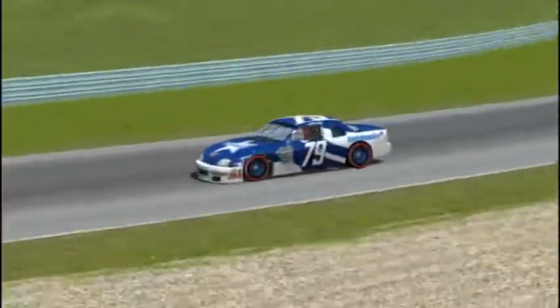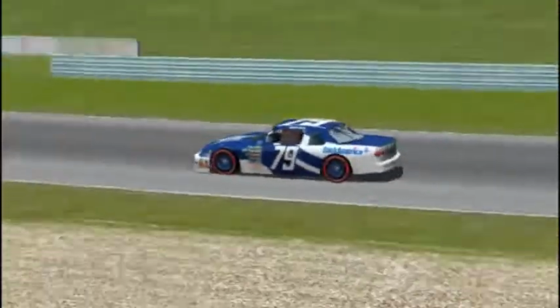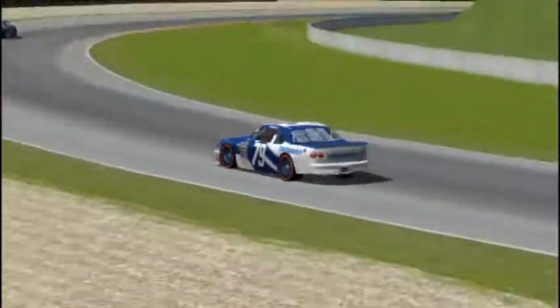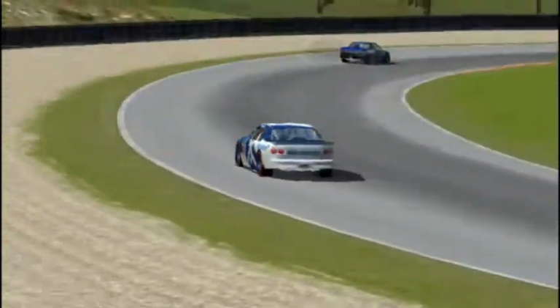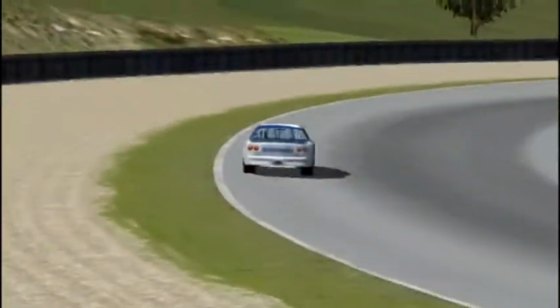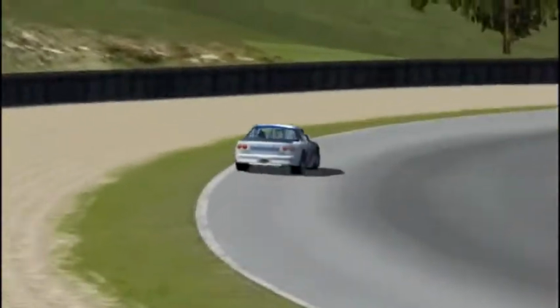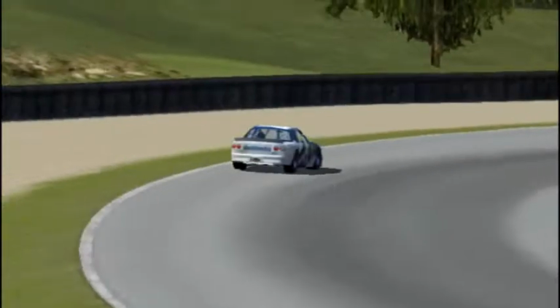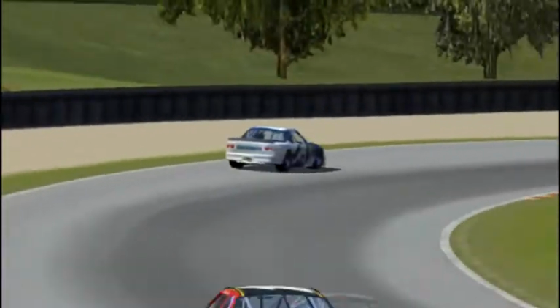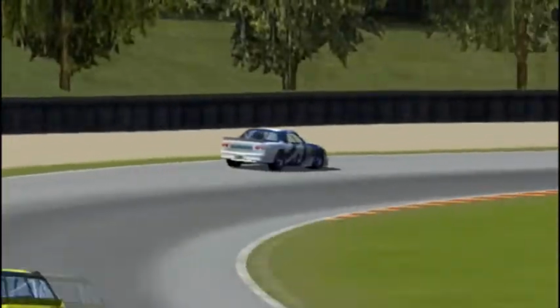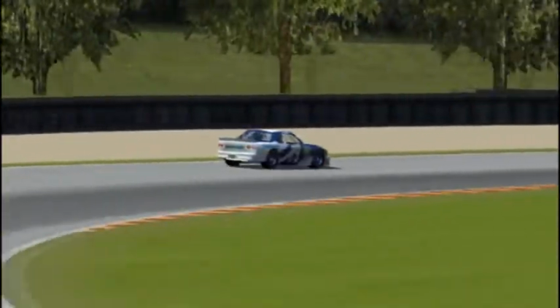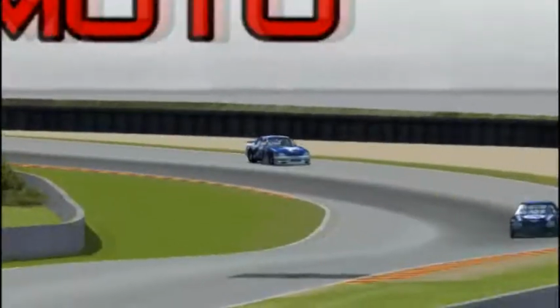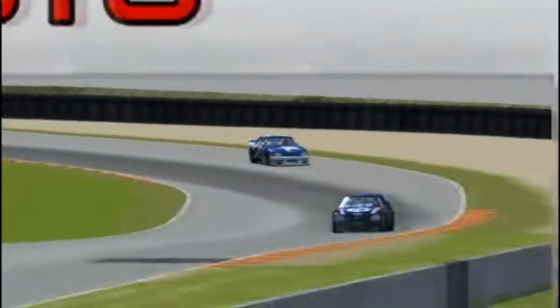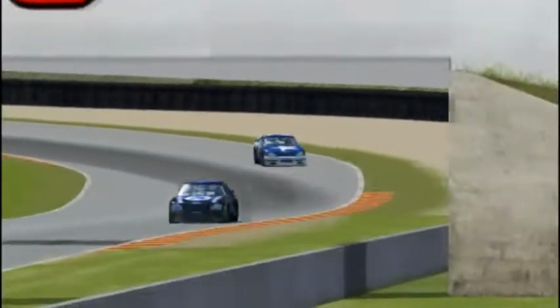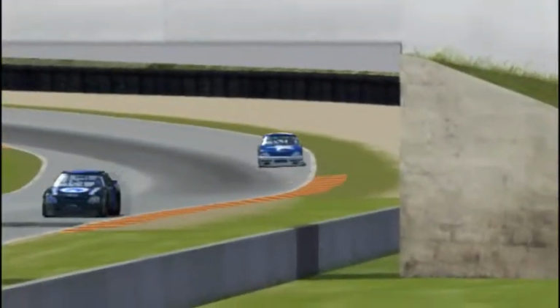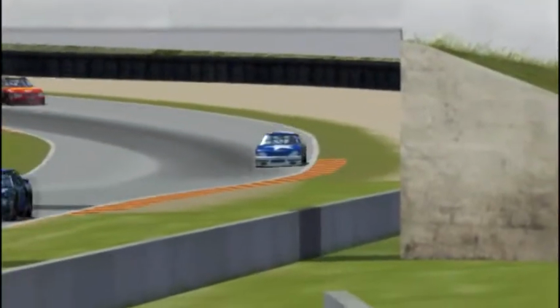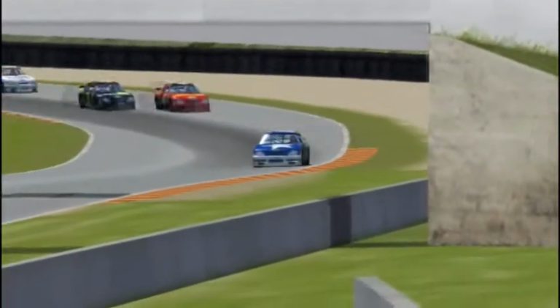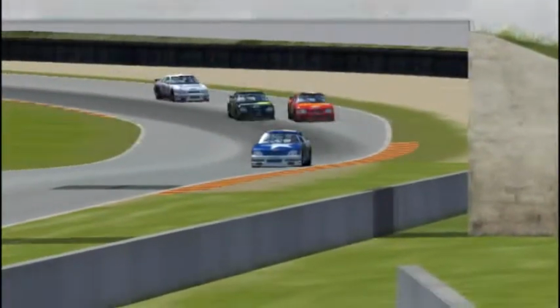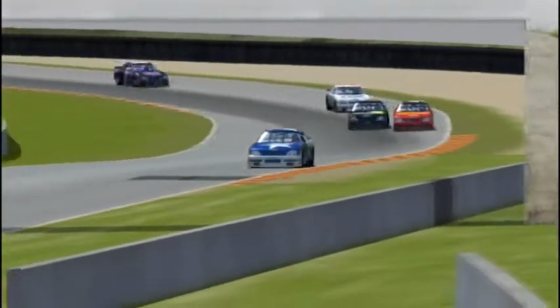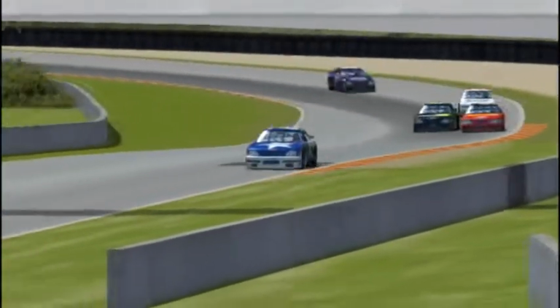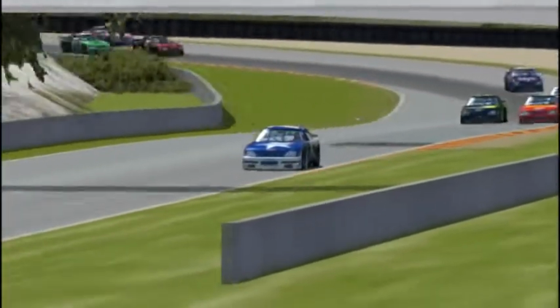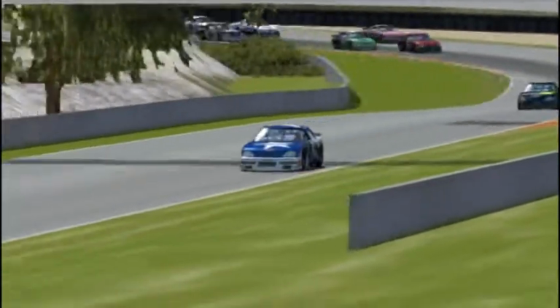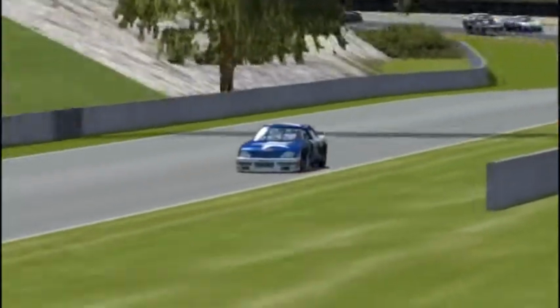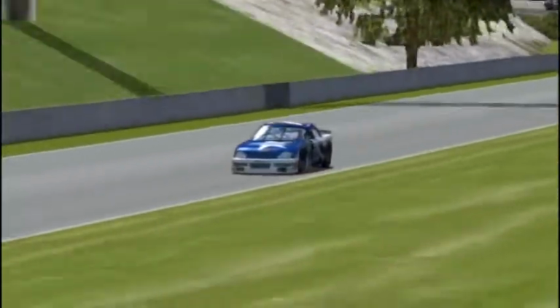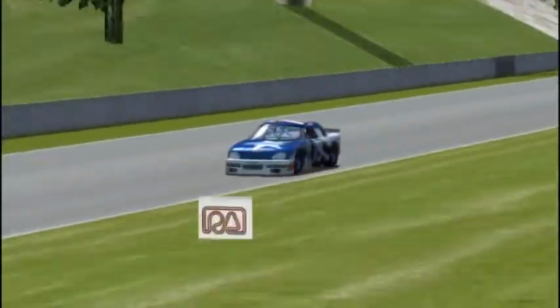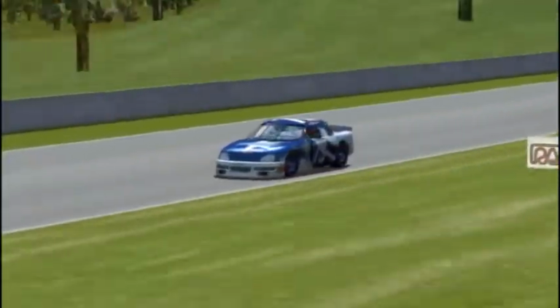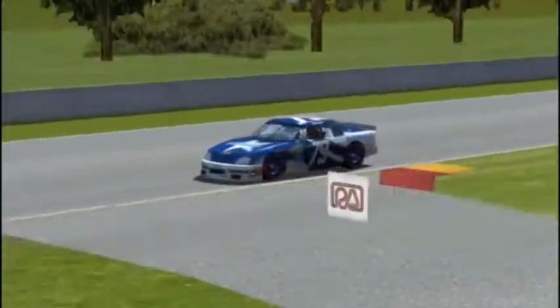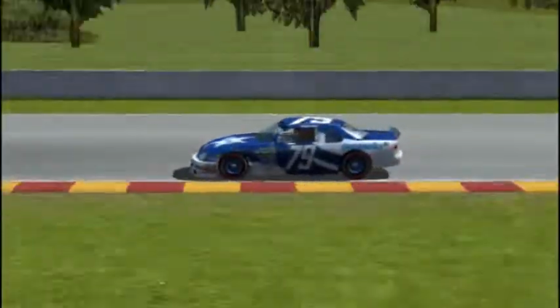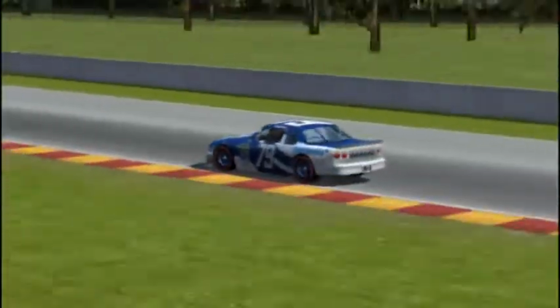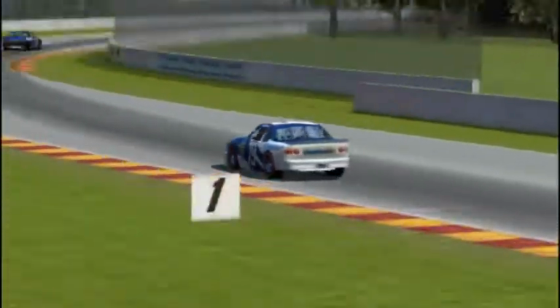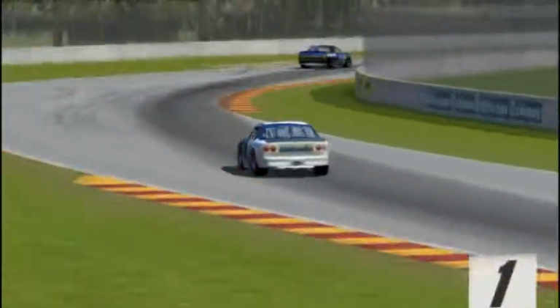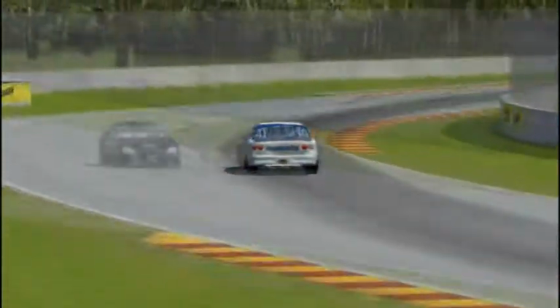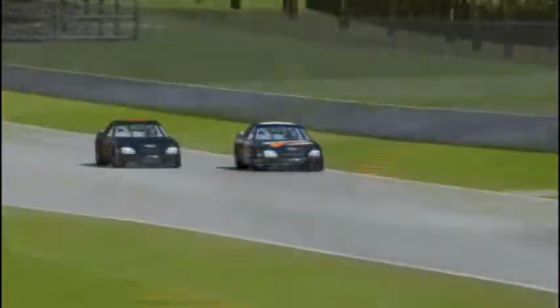Archer Harris in the 79 car started all the way back in last place — 38th — and he's up to 23rd after the first lap. So this 79 car will really make some headway. Archer Harris could be a dark horse for the championship if things go wrong with Troy Adams.